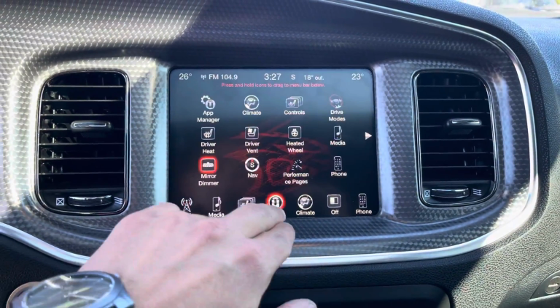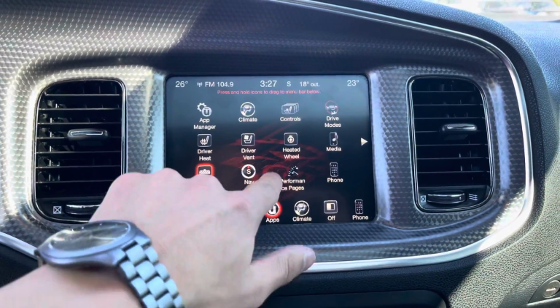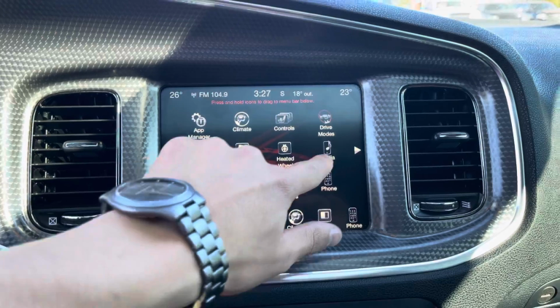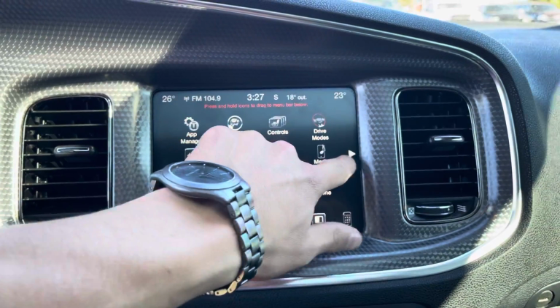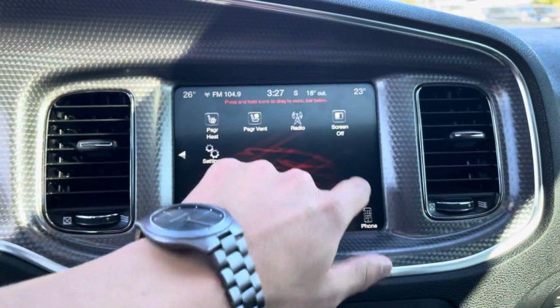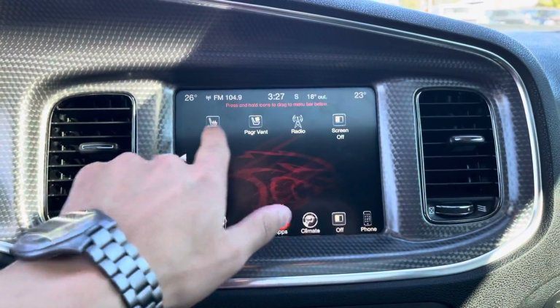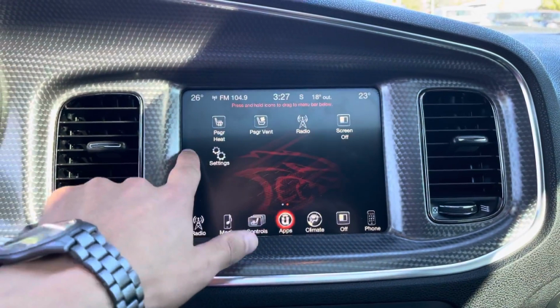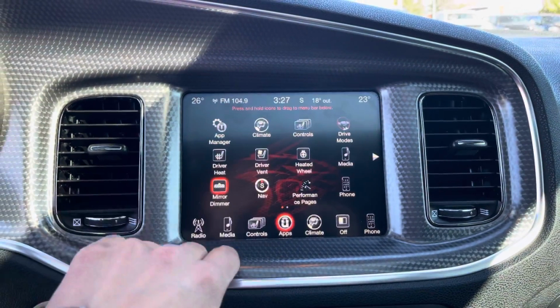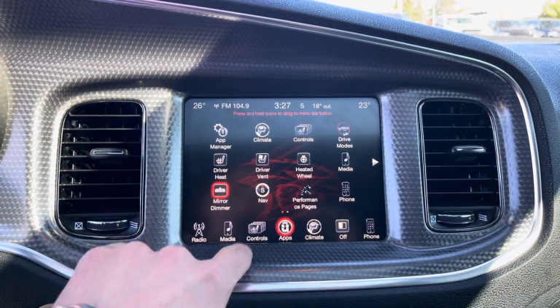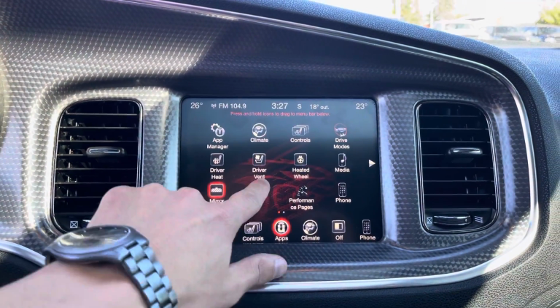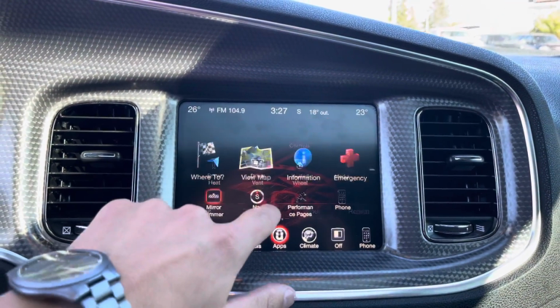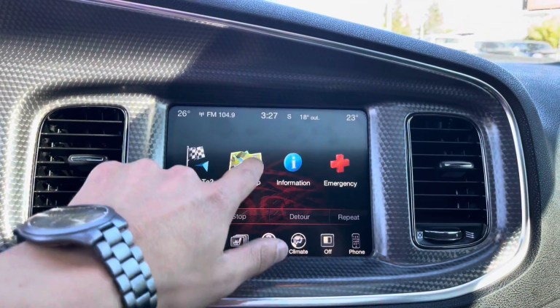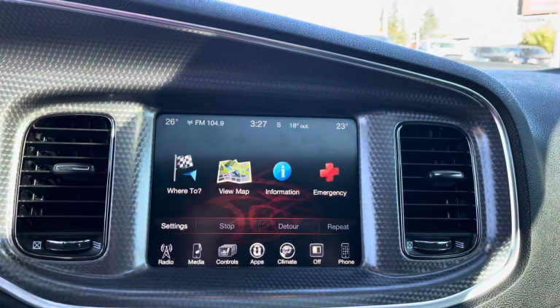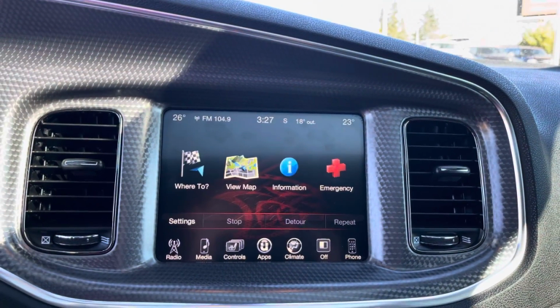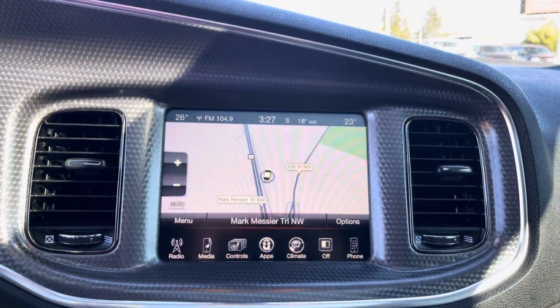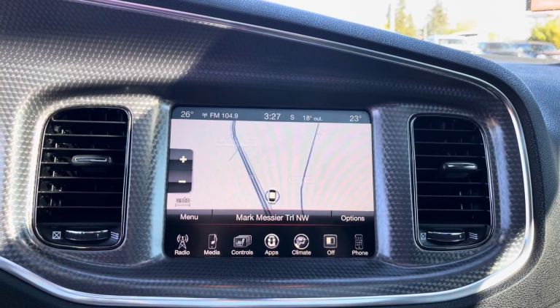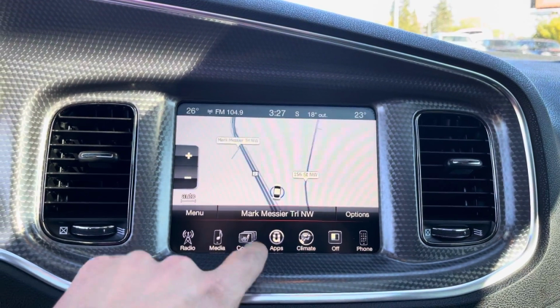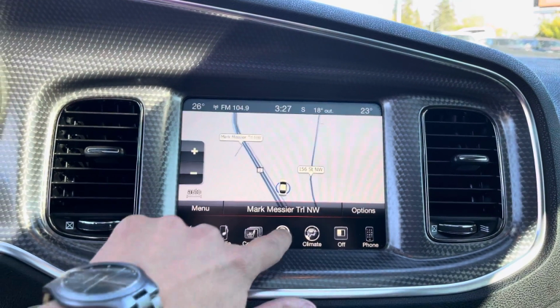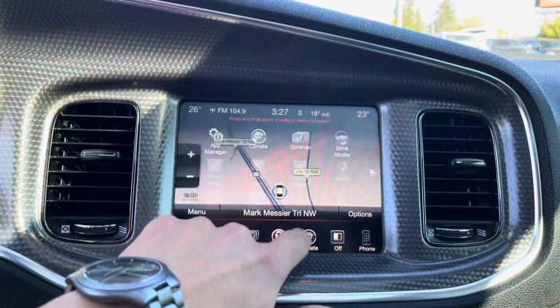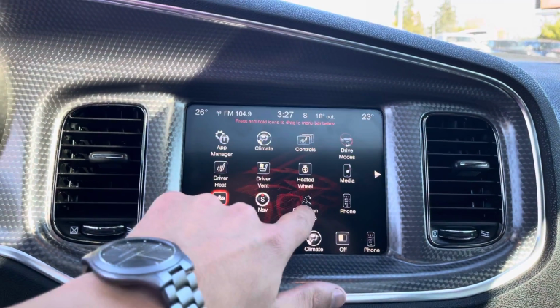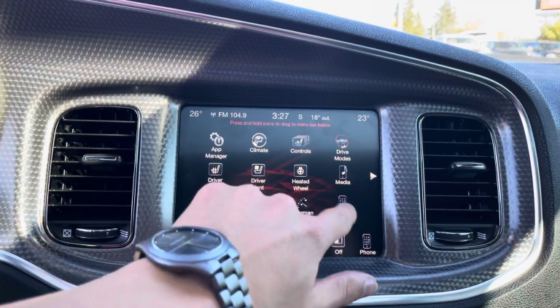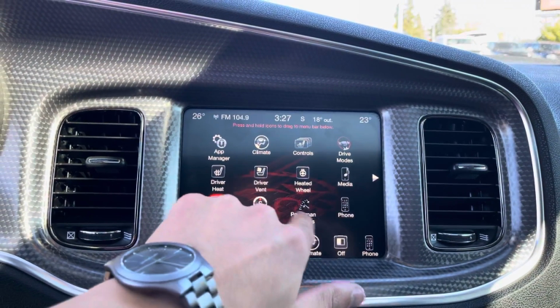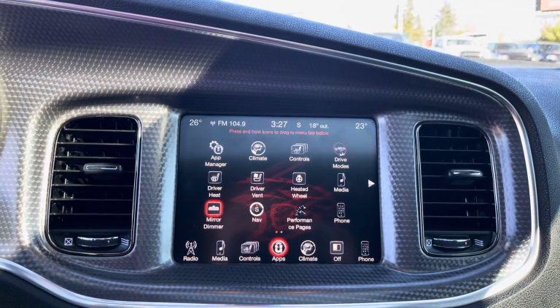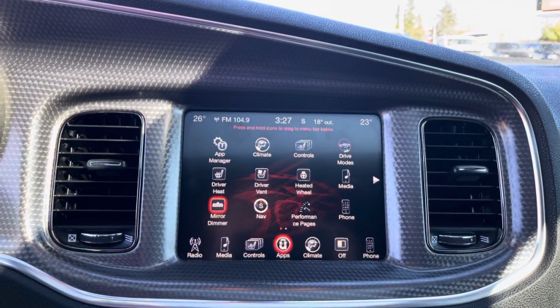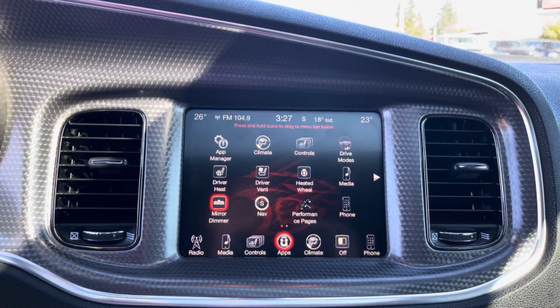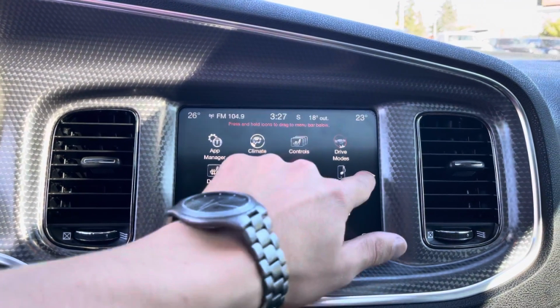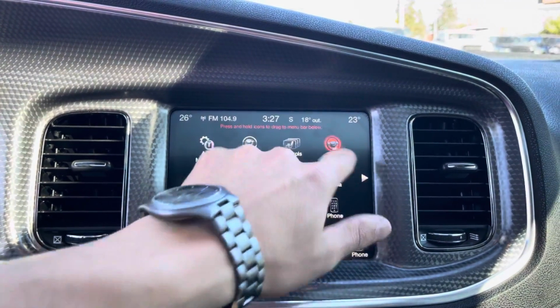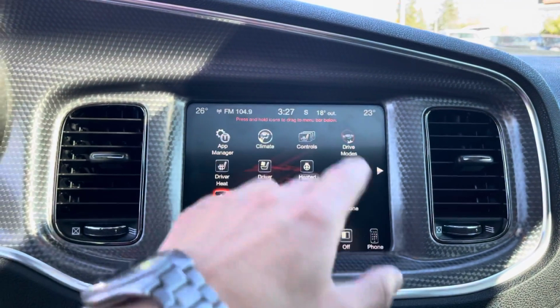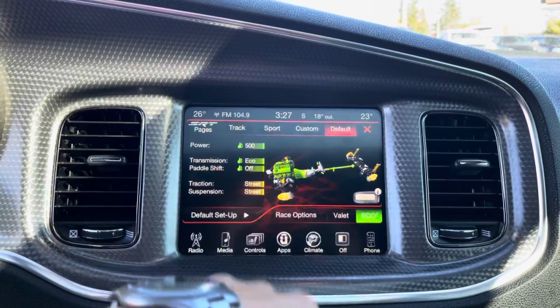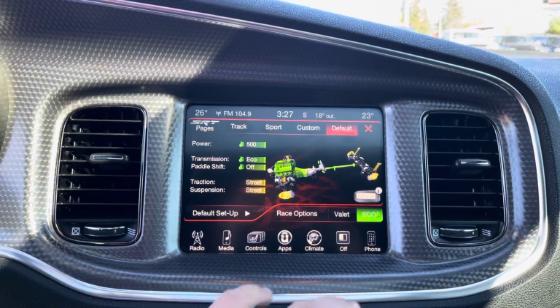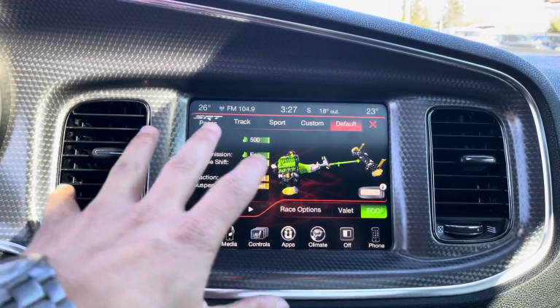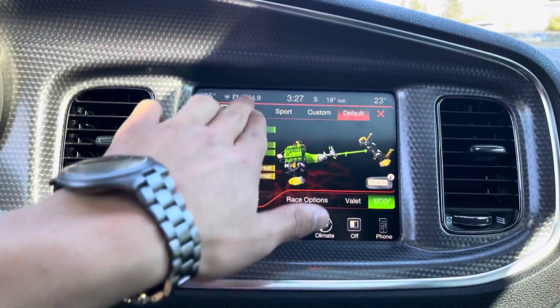Go through the screen here — you can go all around, so you got the nav over here. Go back to your apps, you have all your performance pages, you have the SRT driving modes and all the fun stuff.